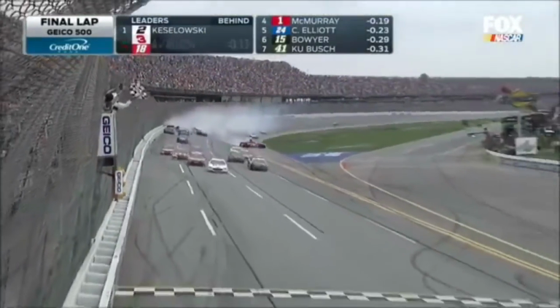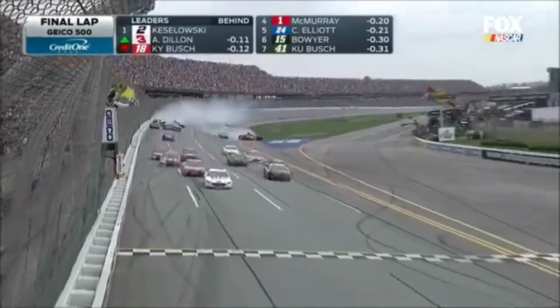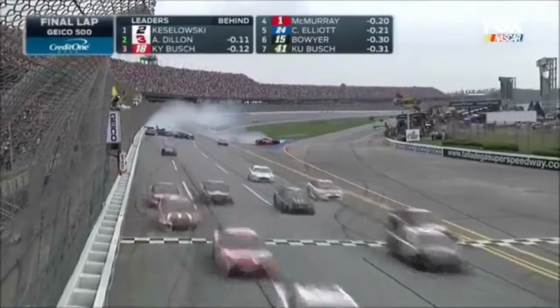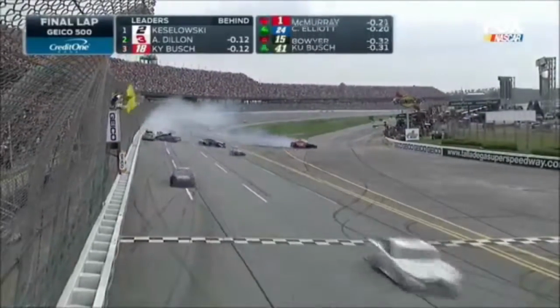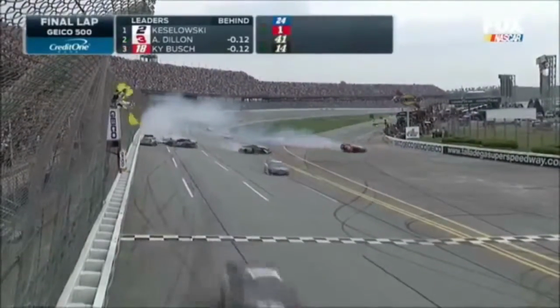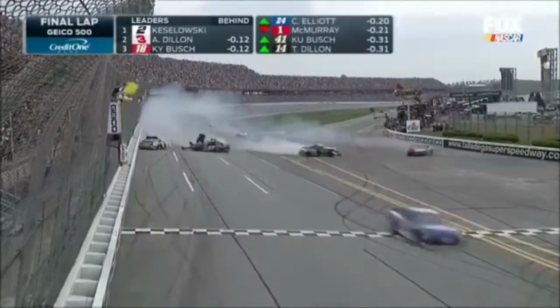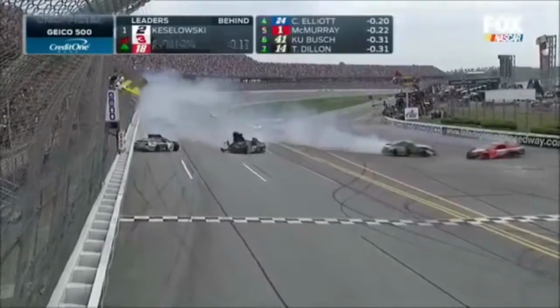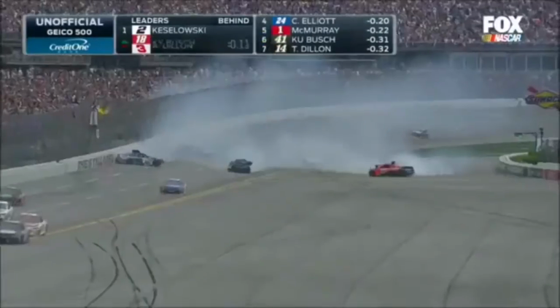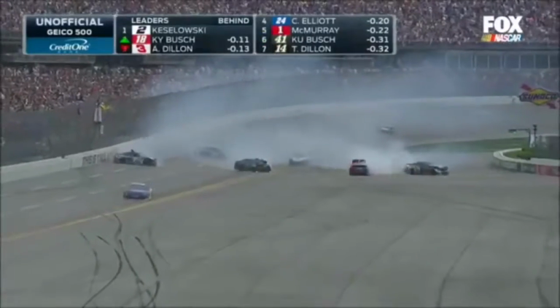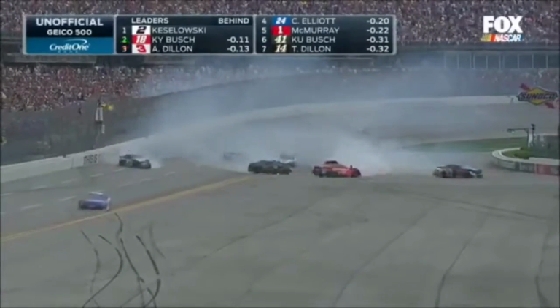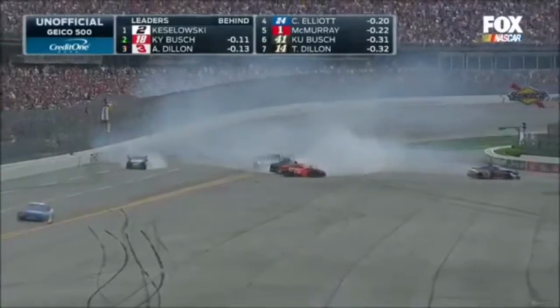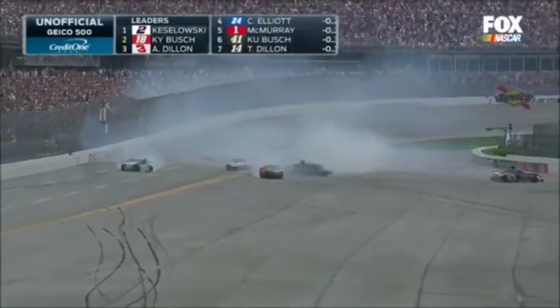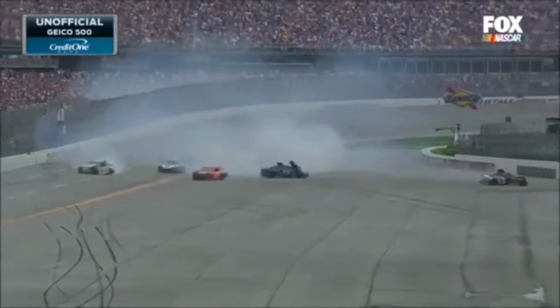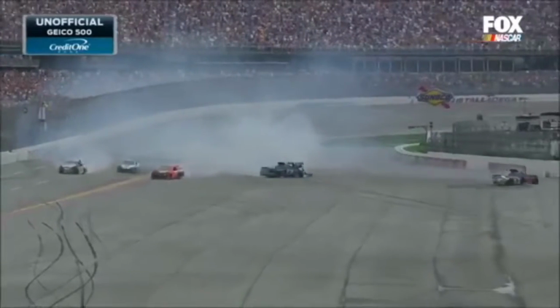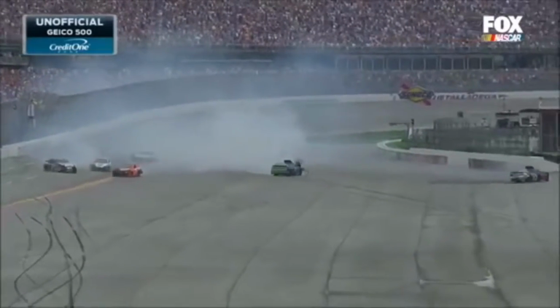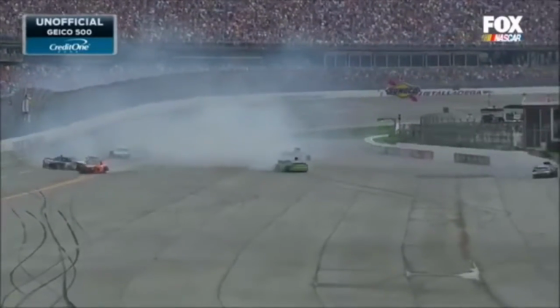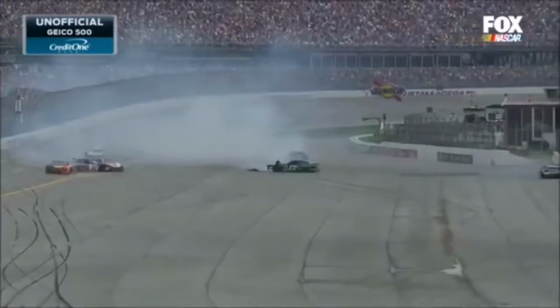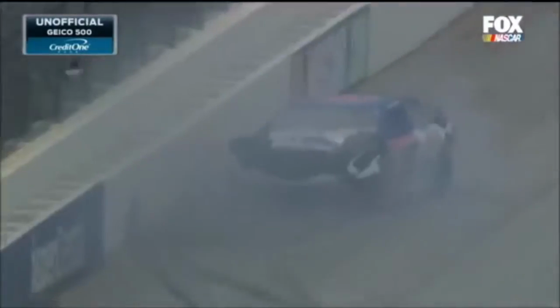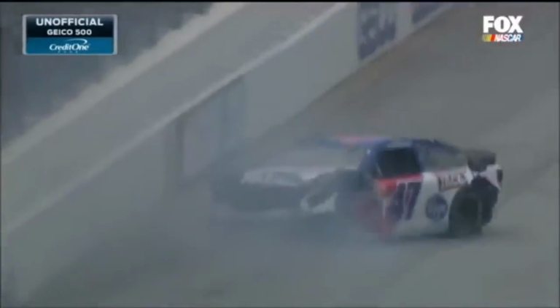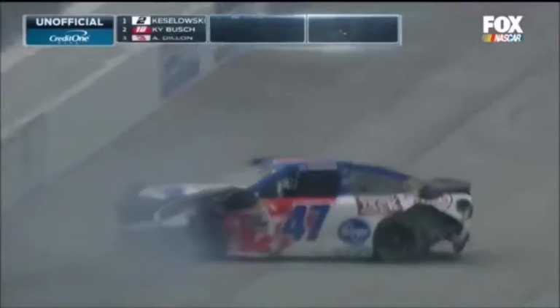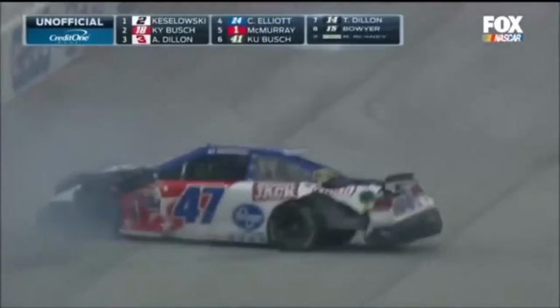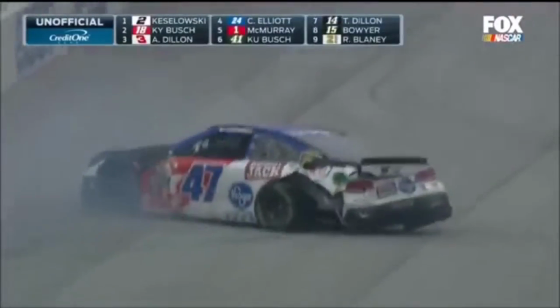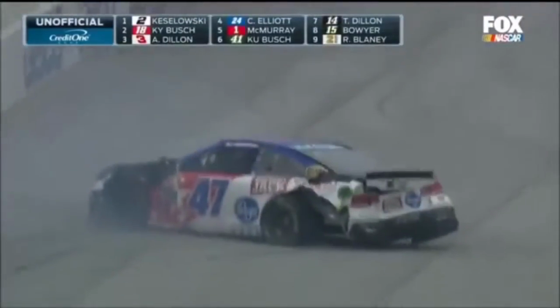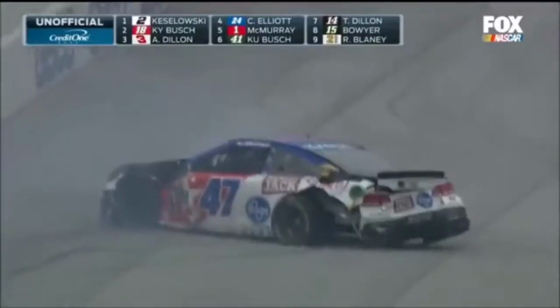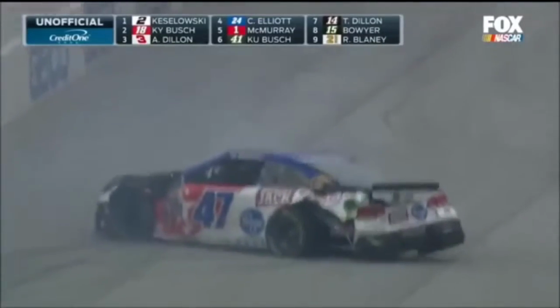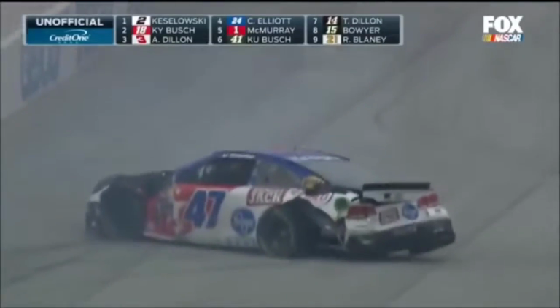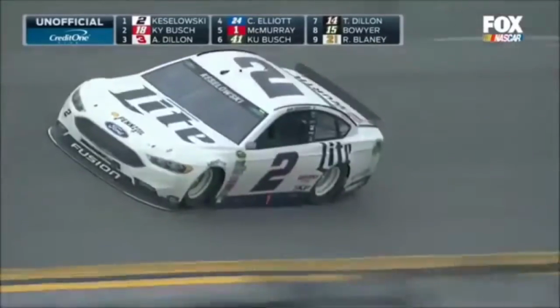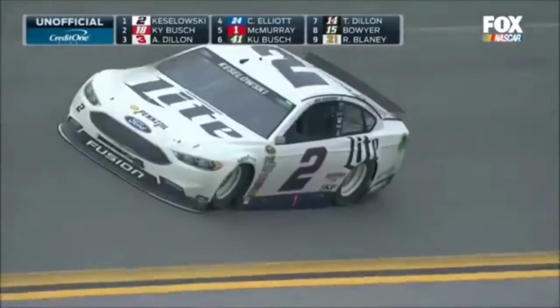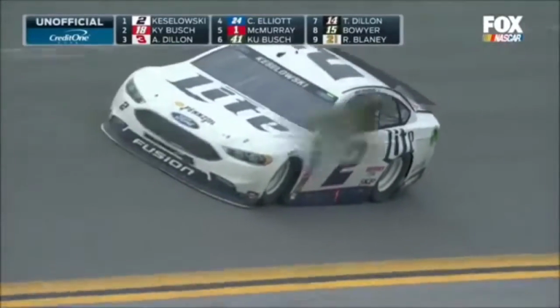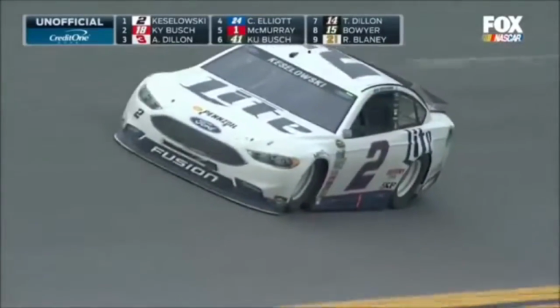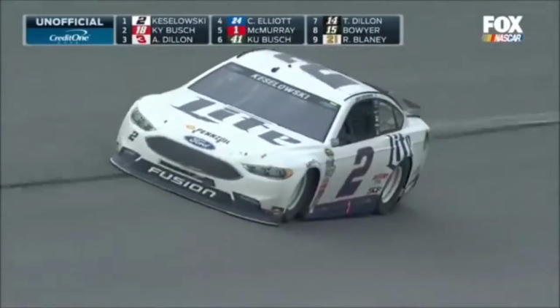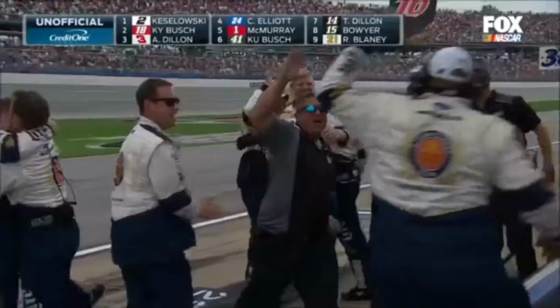Kozlowski to the line, caution had waved with Kozlowski the leader. And crashing: Harvick, Allmendinger, Stenhouse, Truex, Lafani, and everybody else.